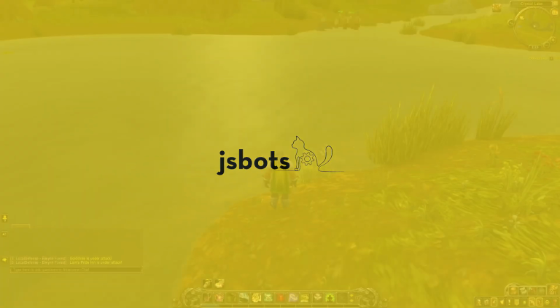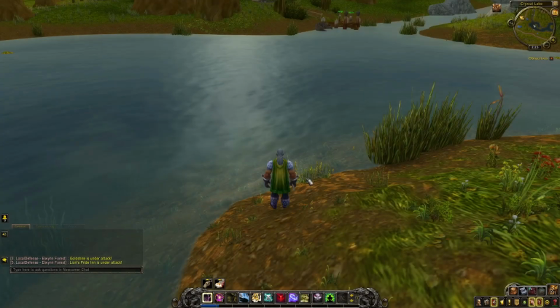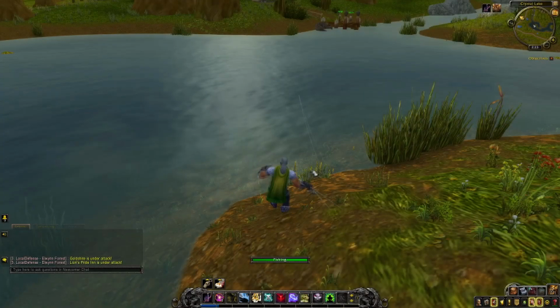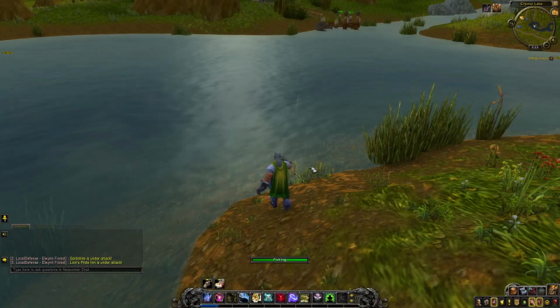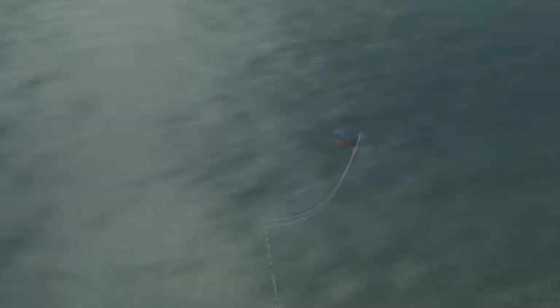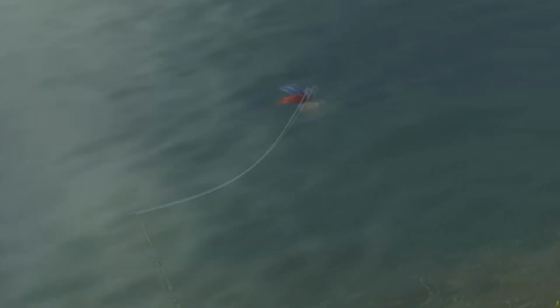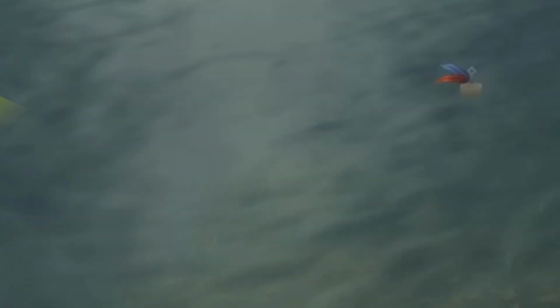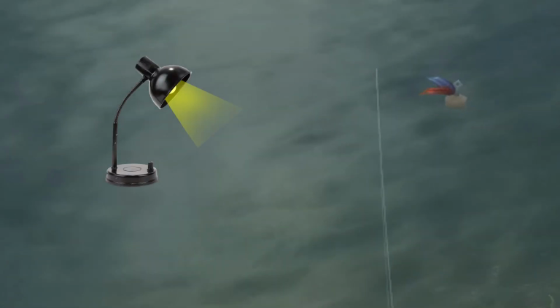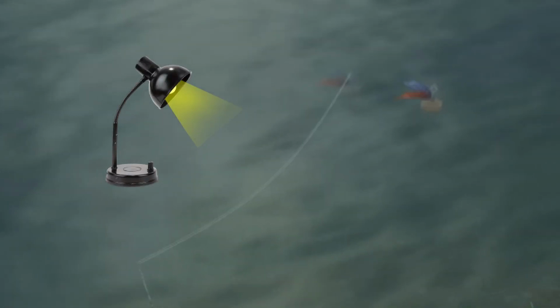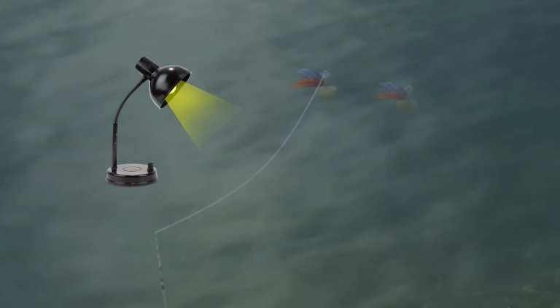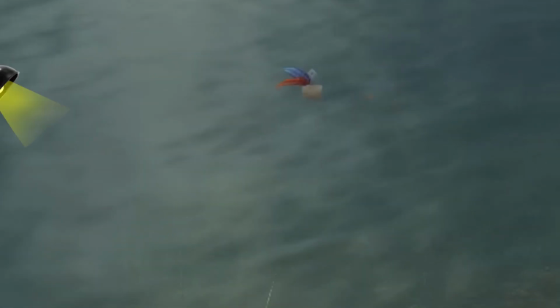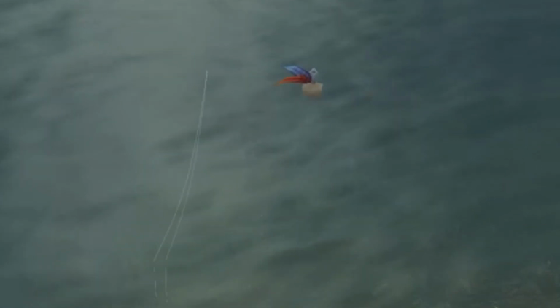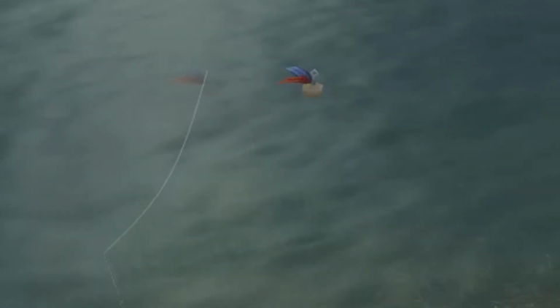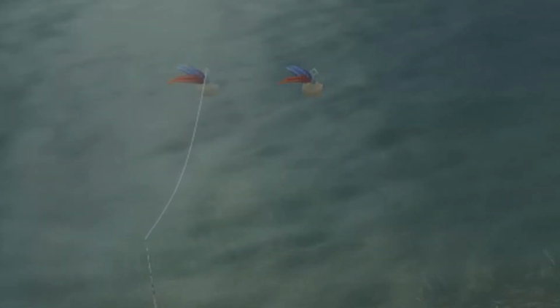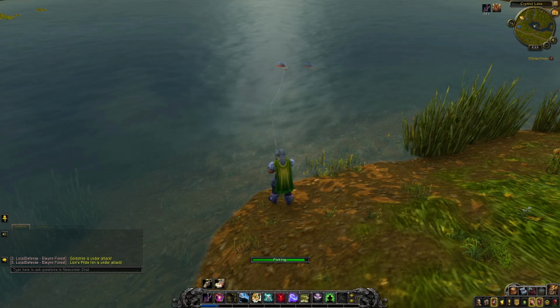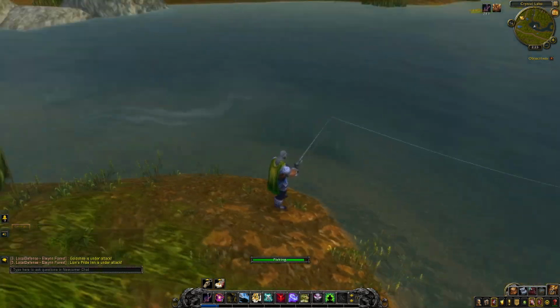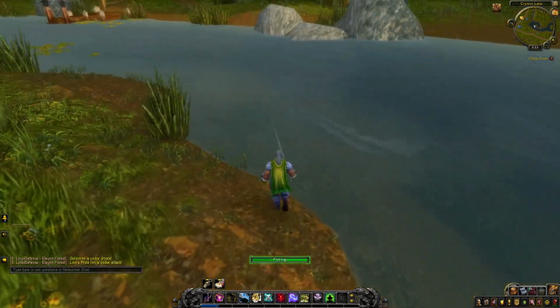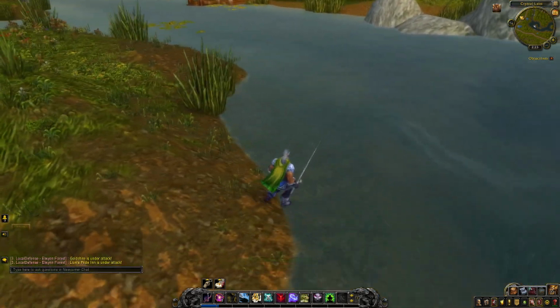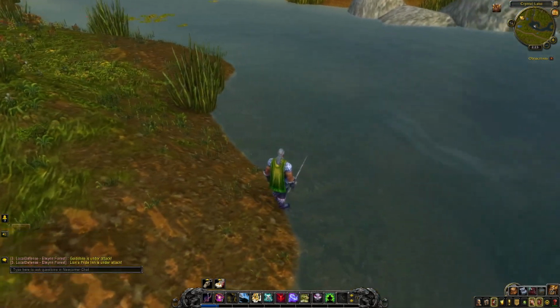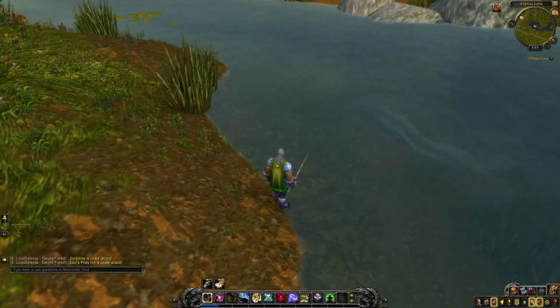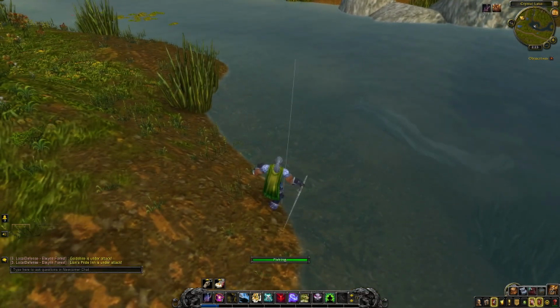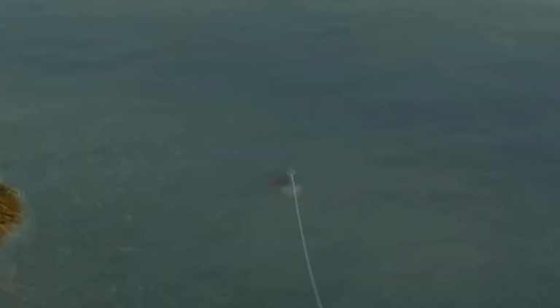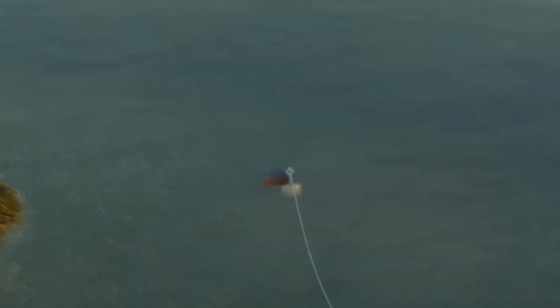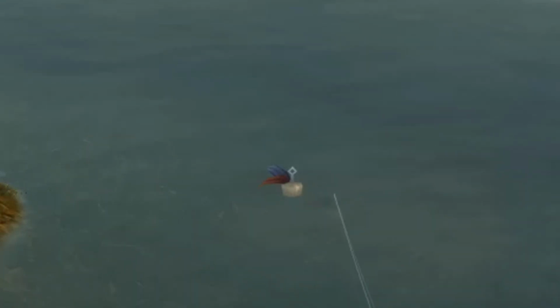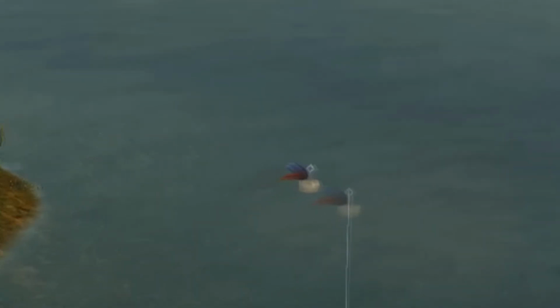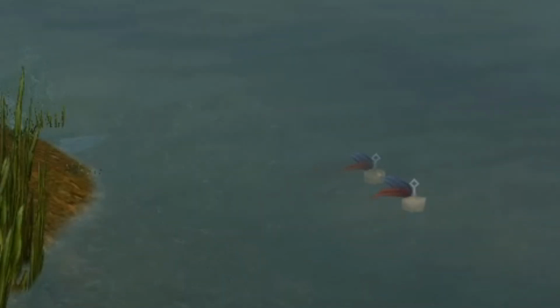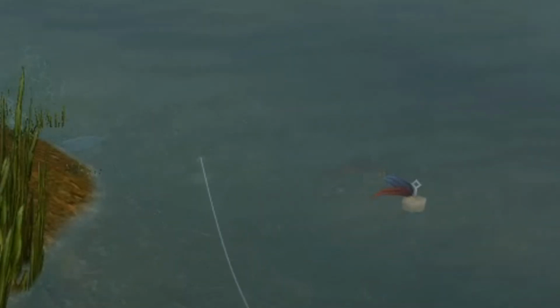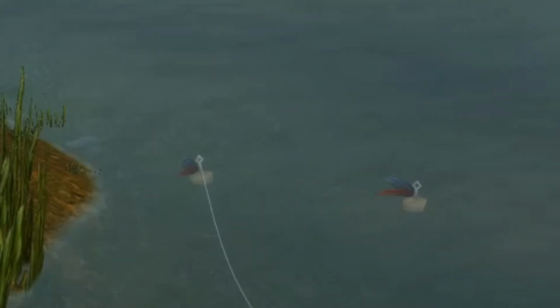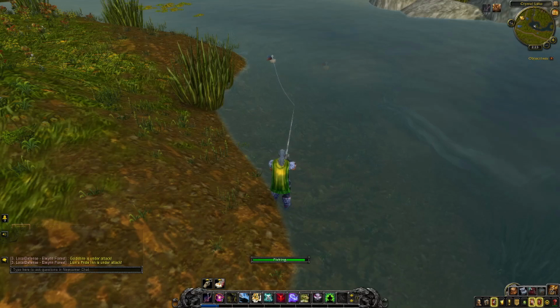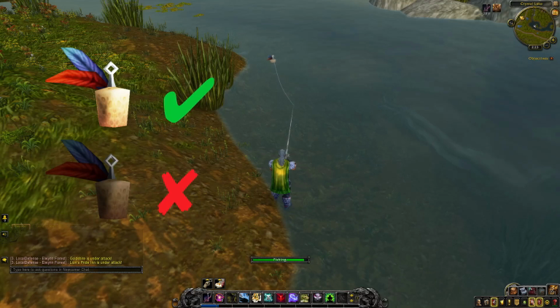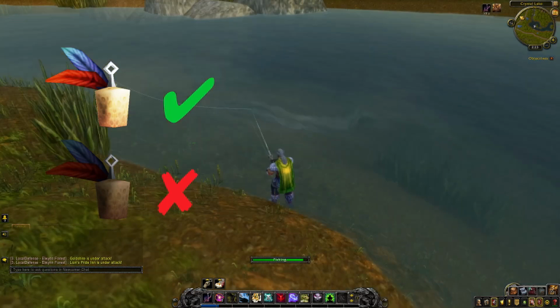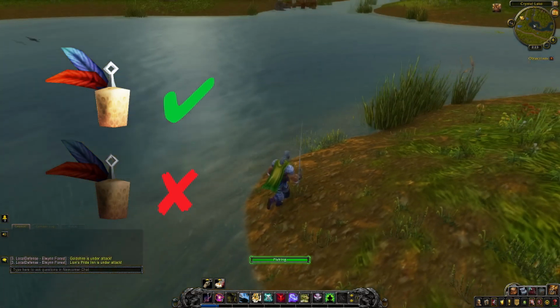If we started talking about the feather, always mind the lighting. From one position the feather might be brighter, from the other it might be dimmer. So find the position where the bobber is as bright as possible.